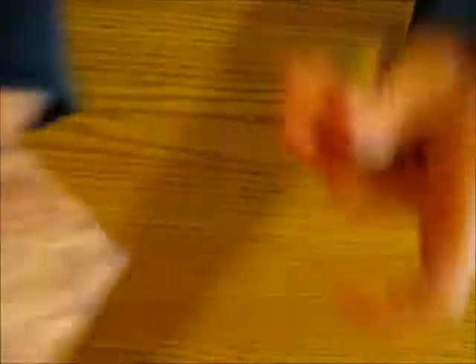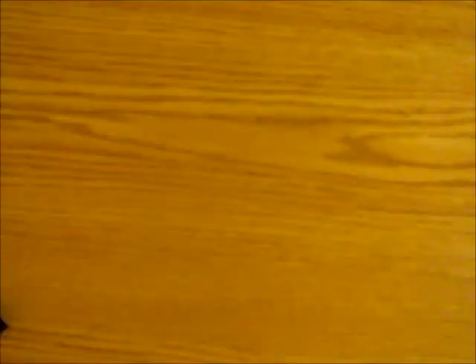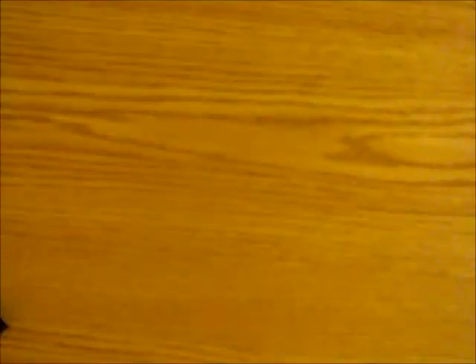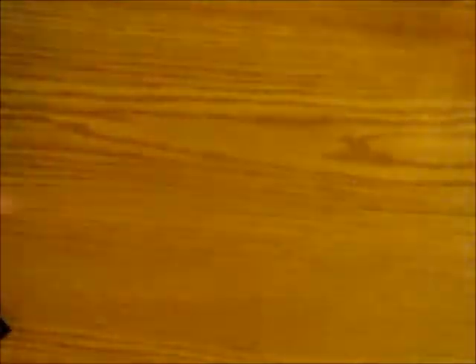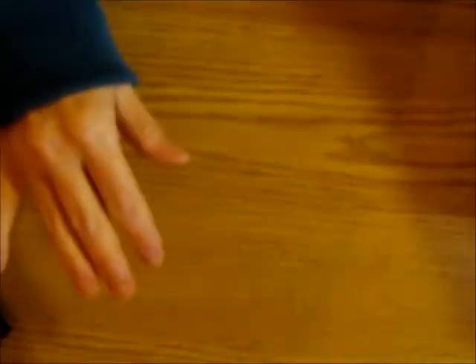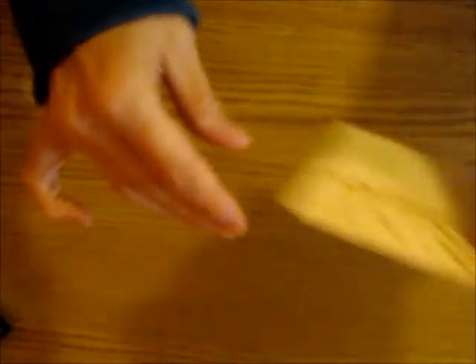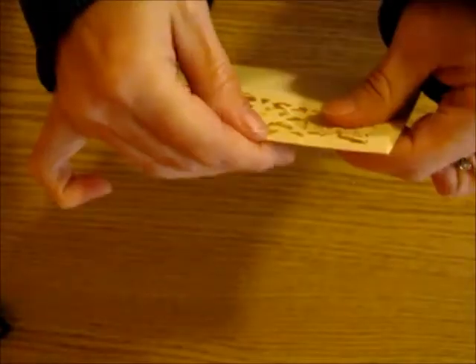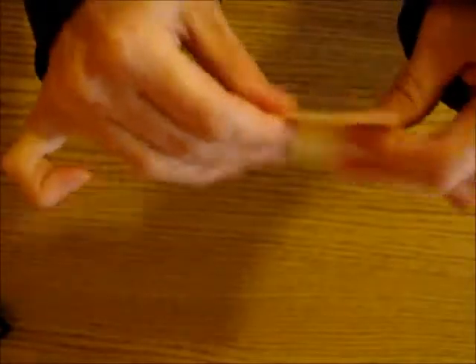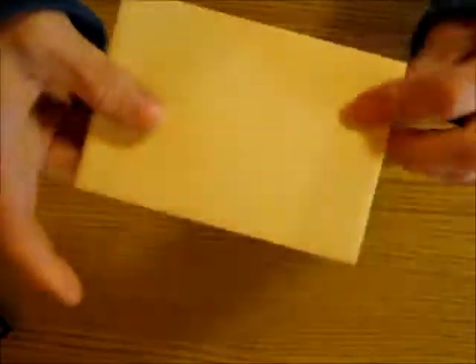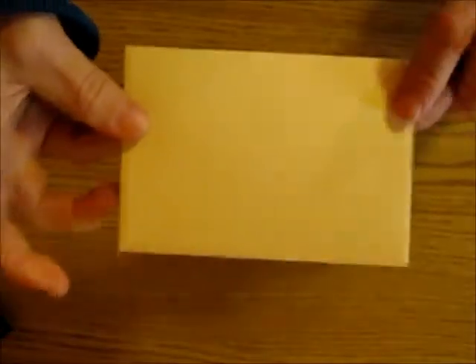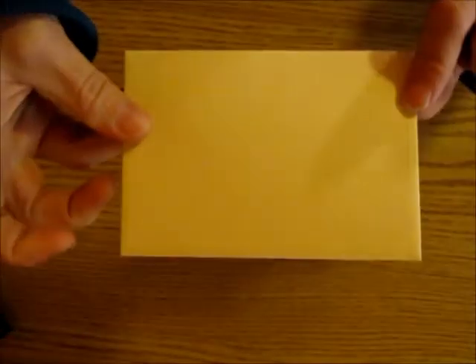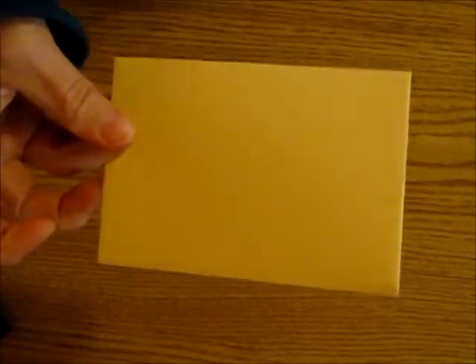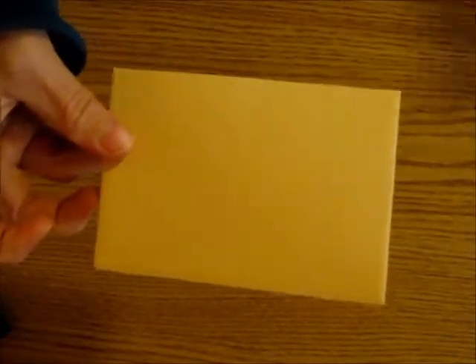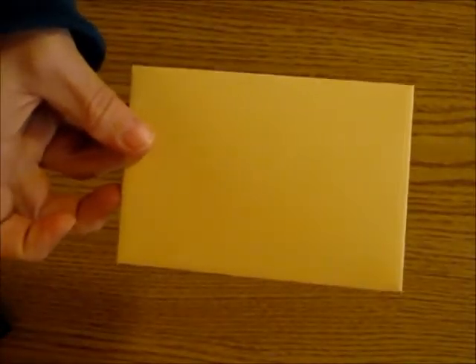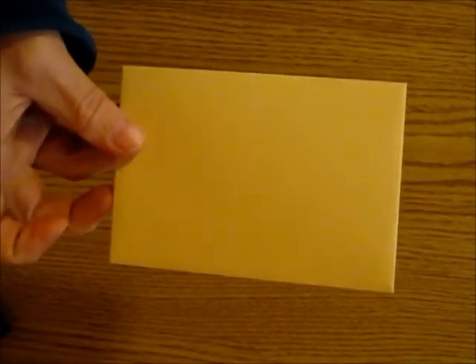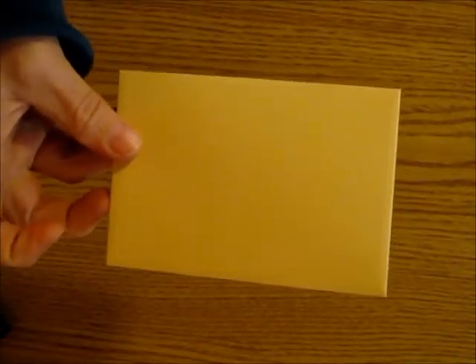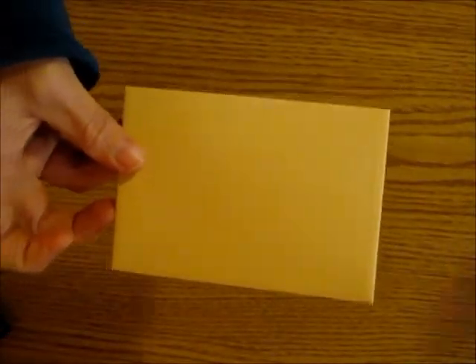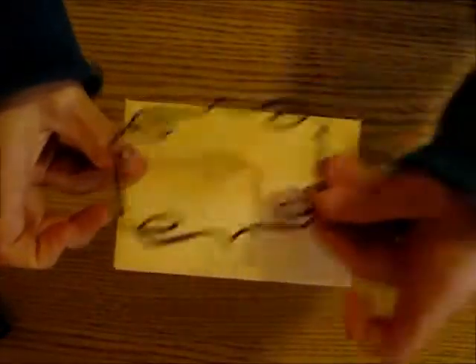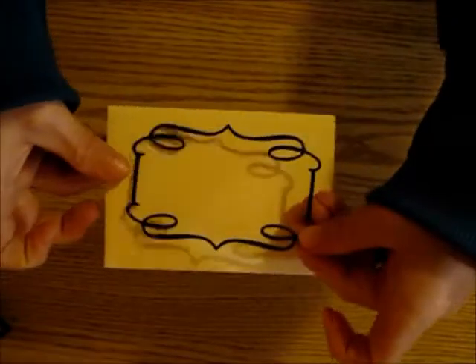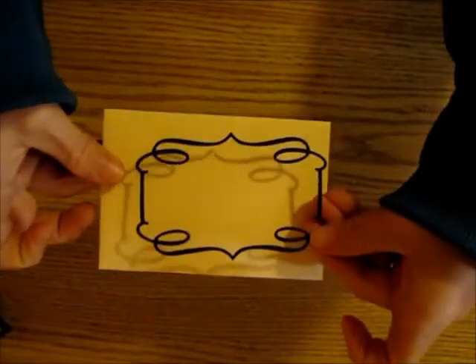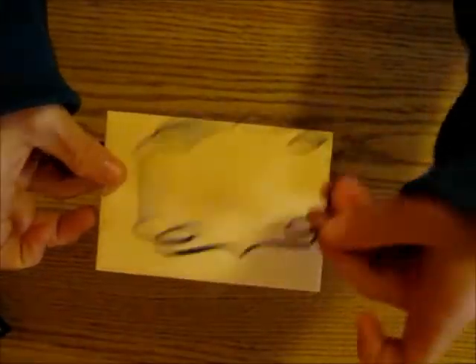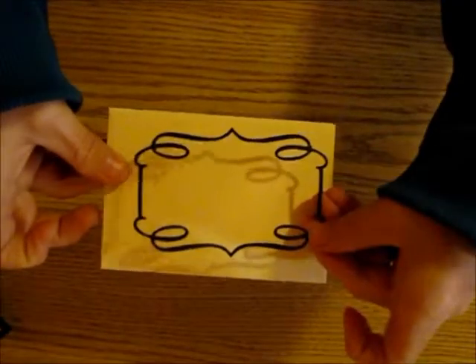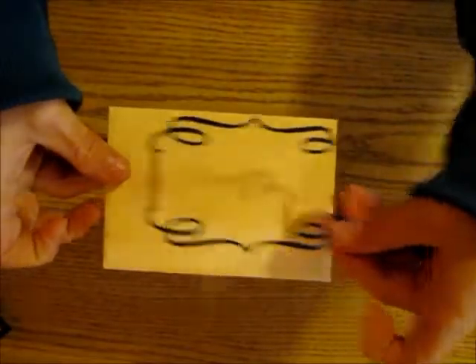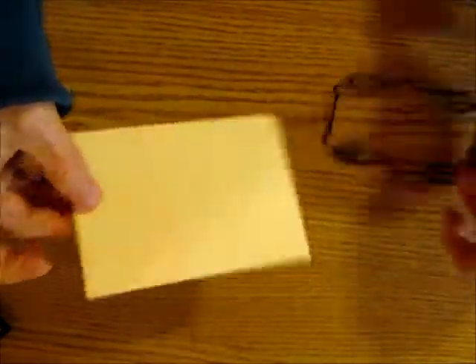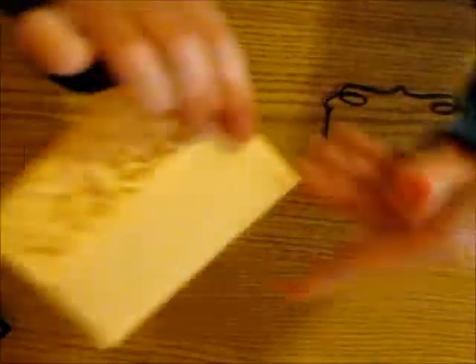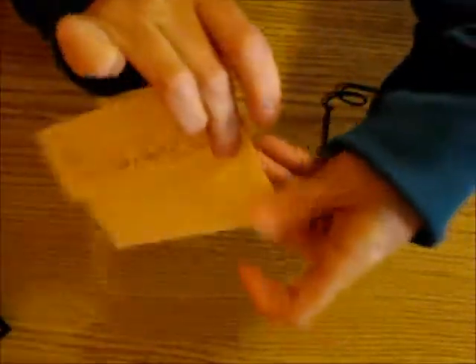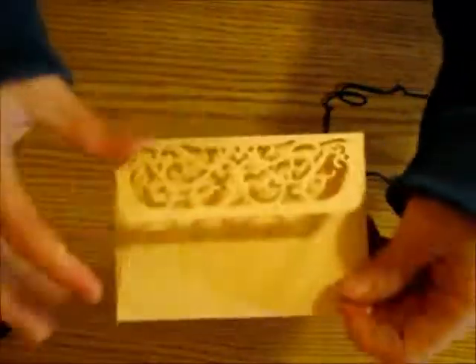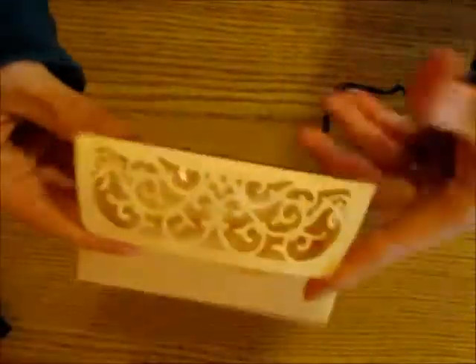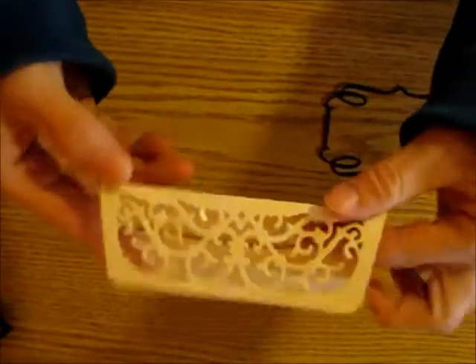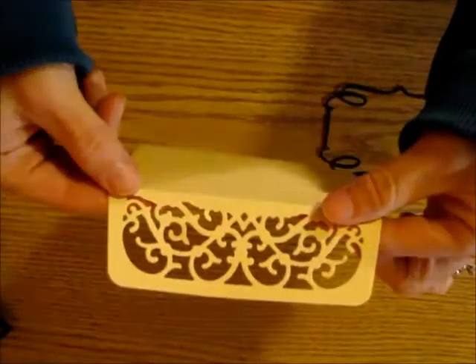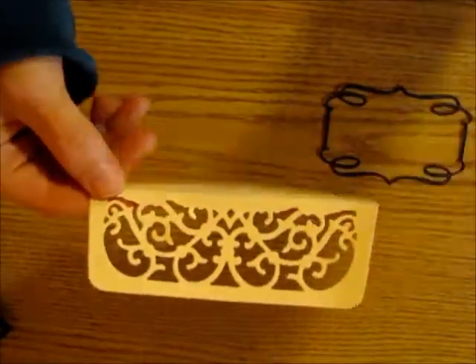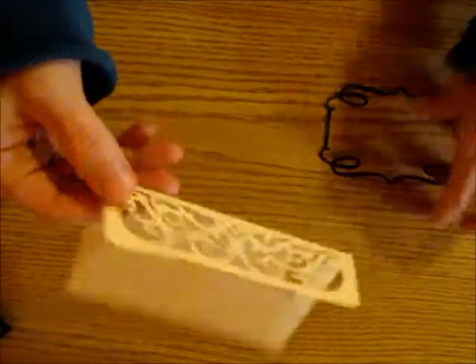I also made a plain white one where I haven't done anything on the front, but I could attach a frame to it if I wanted. I just left that blank.